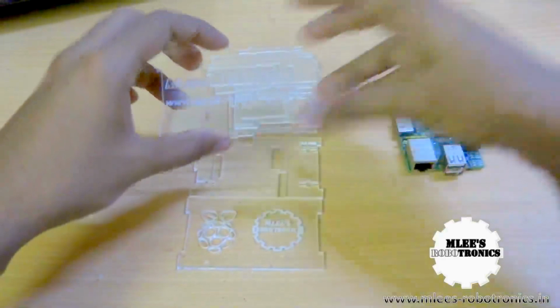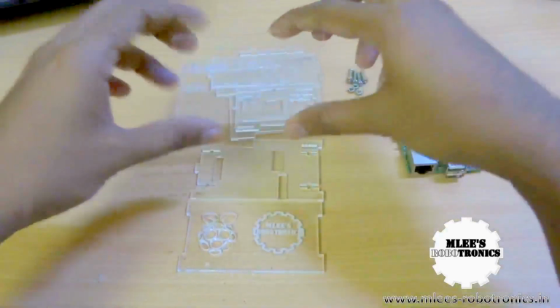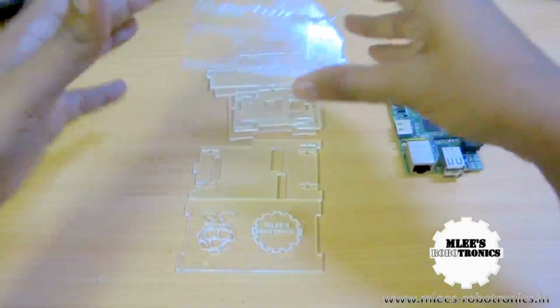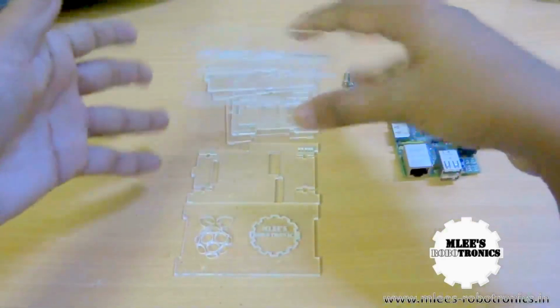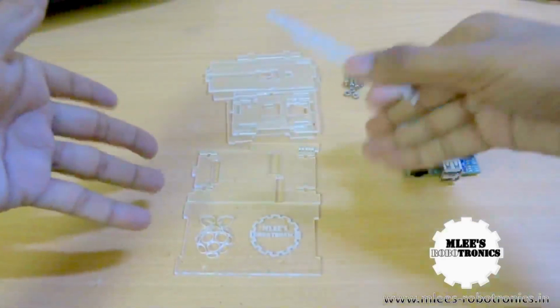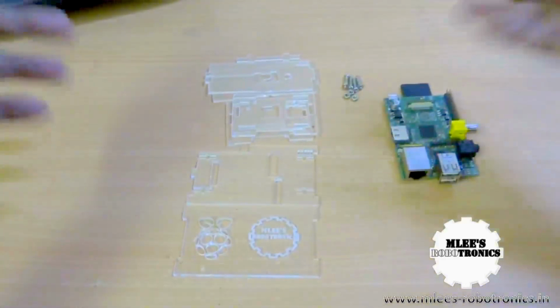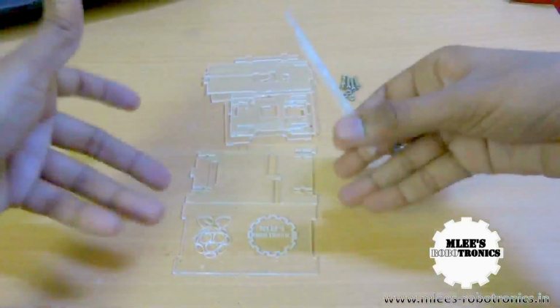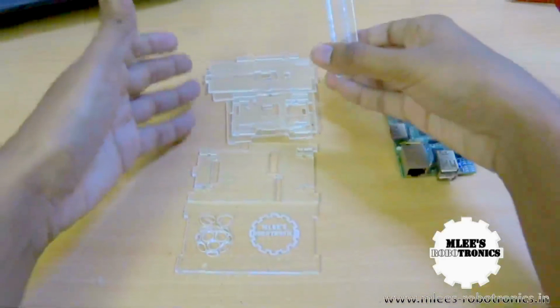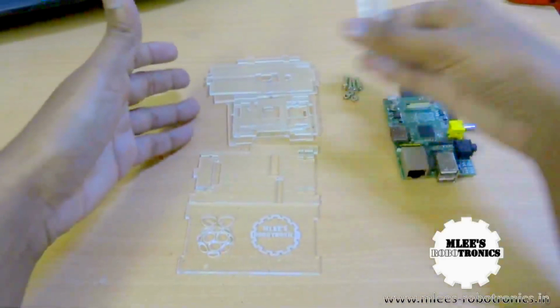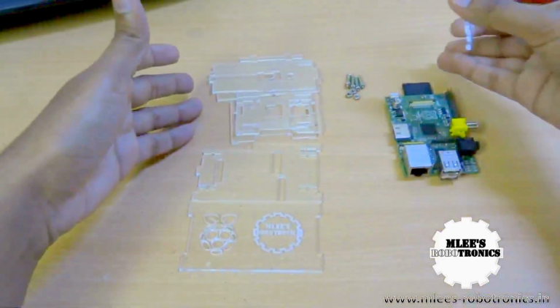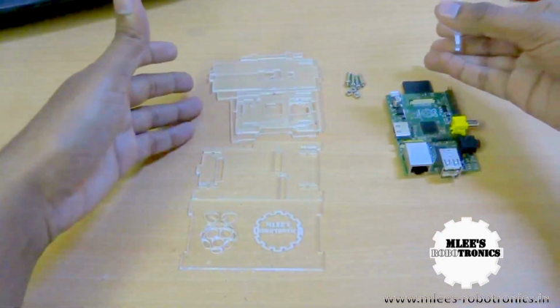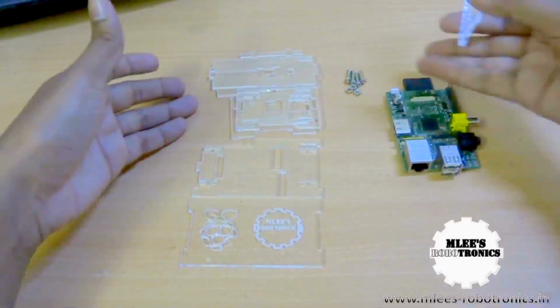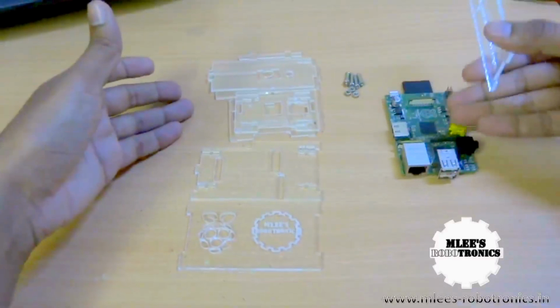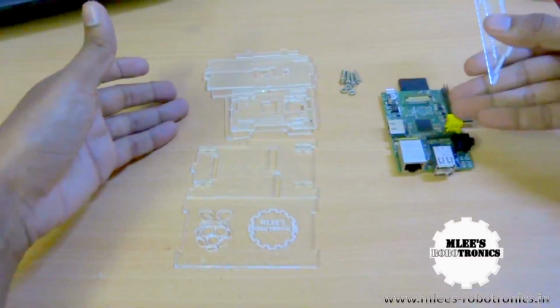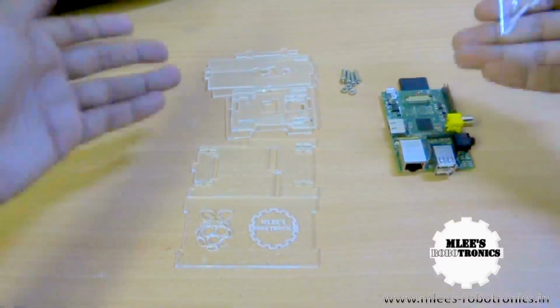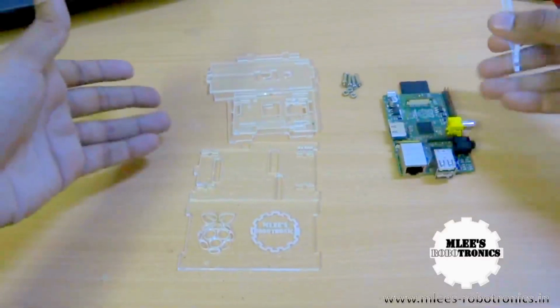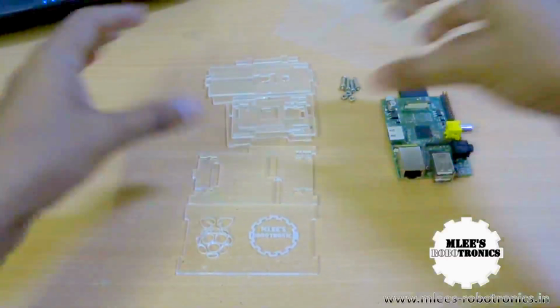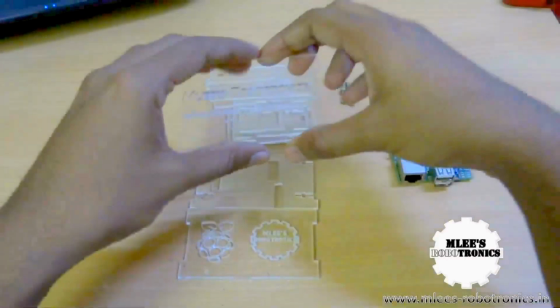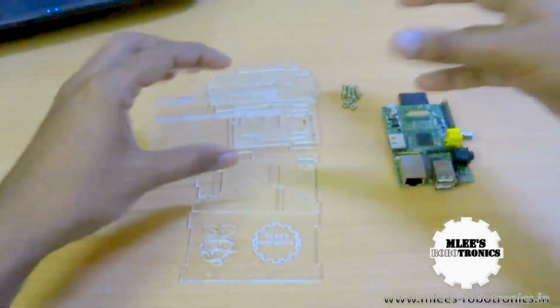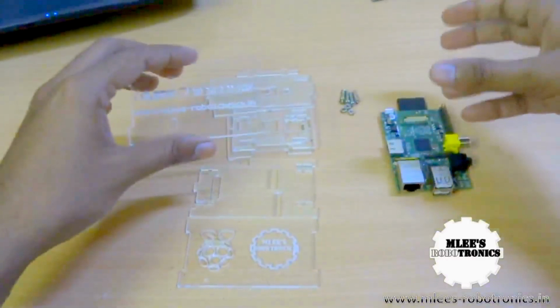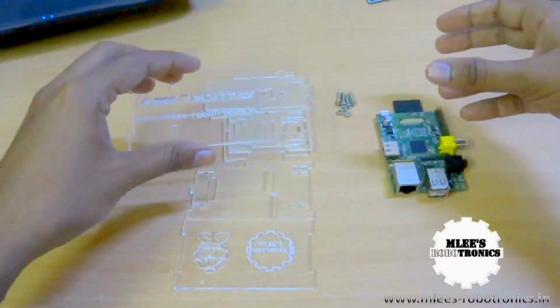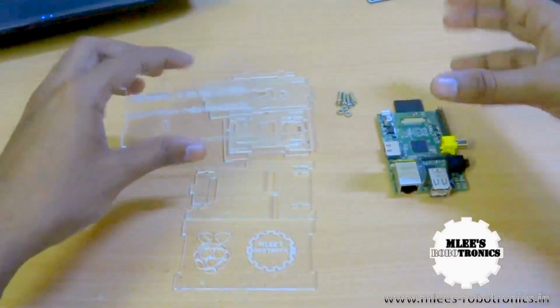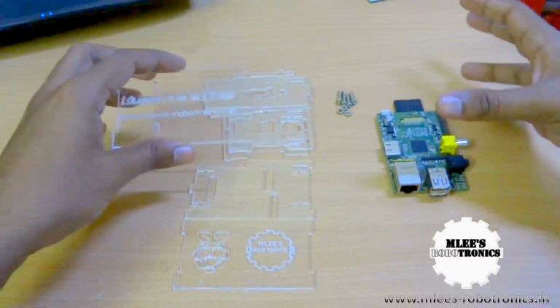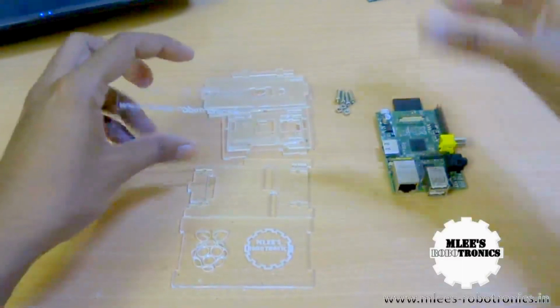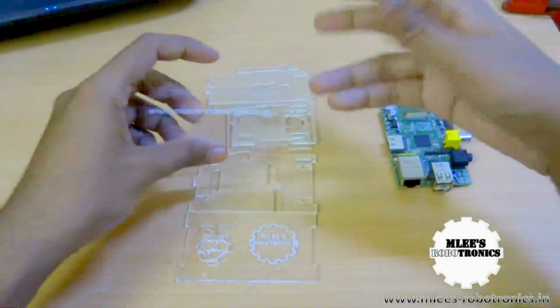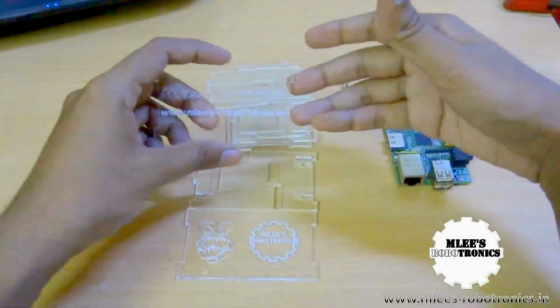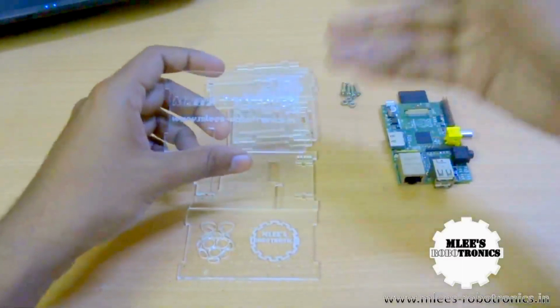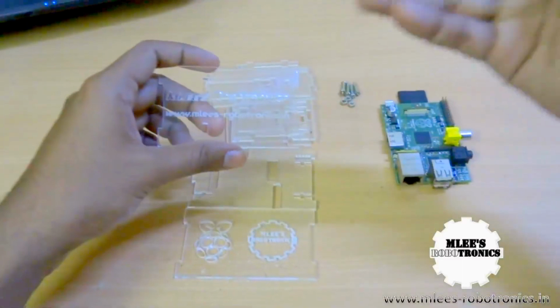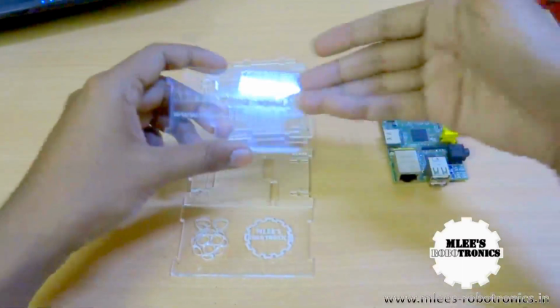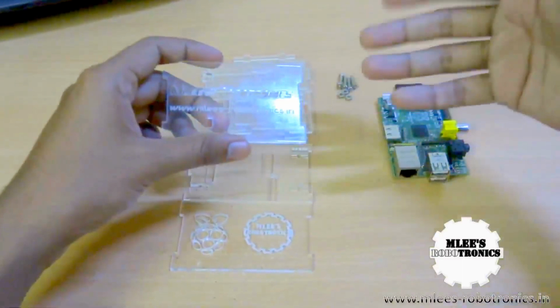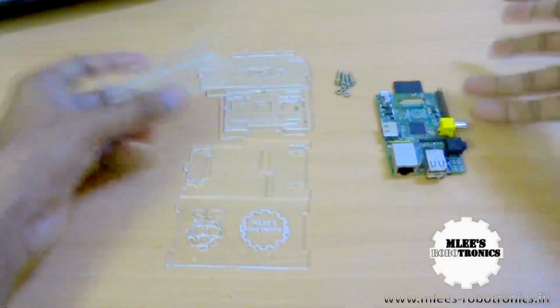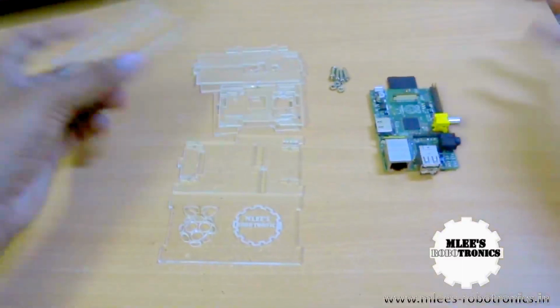So just for checking out how this actually looks — there we have the Raspberry Pi case. Let me tell you briefly about the different pieces that we have, what you would need to fix it, and we will also assemble it quickly and see how the Raspberry Pi looks once the case is assembled and fitted.